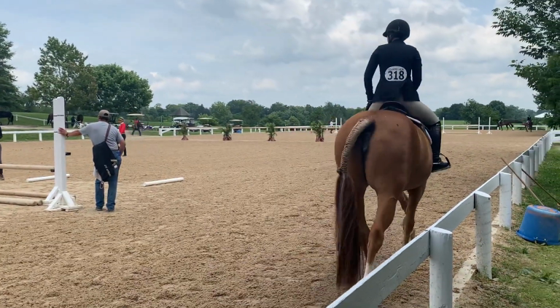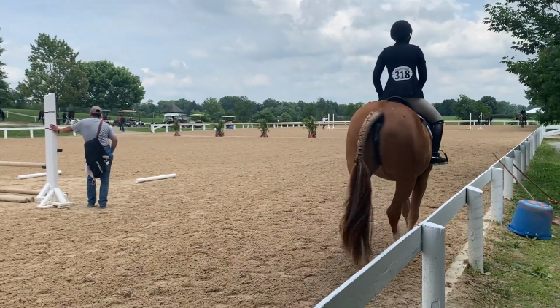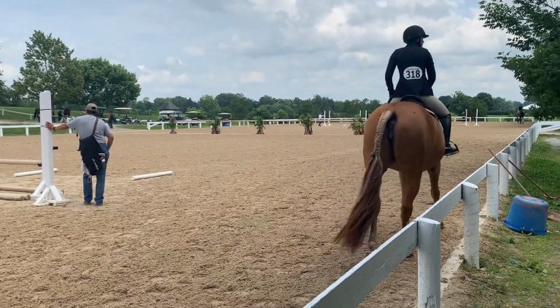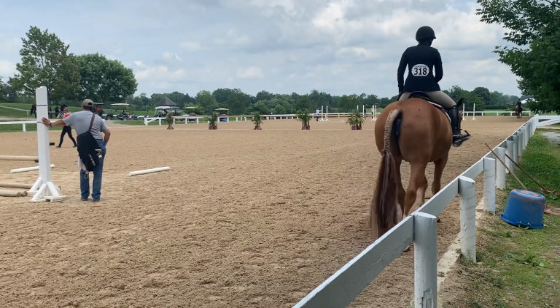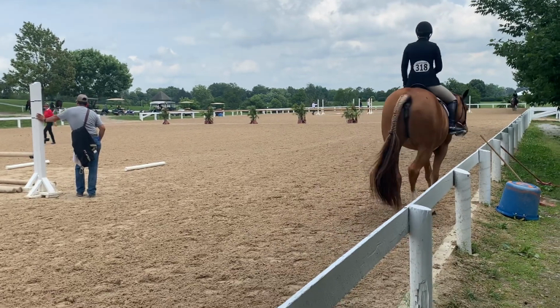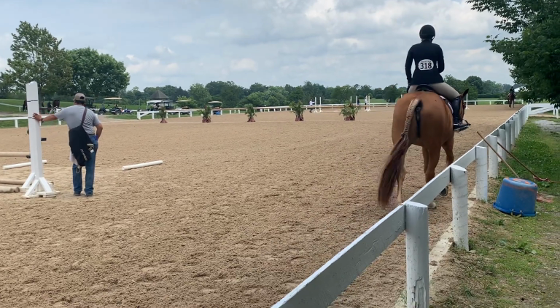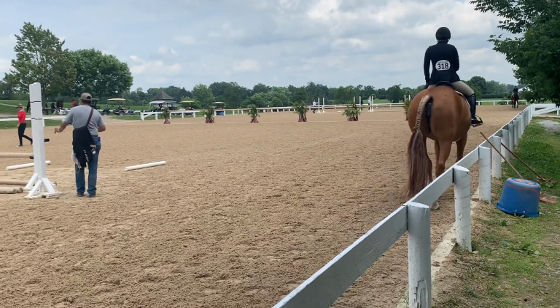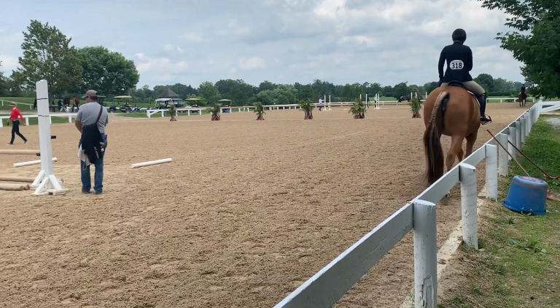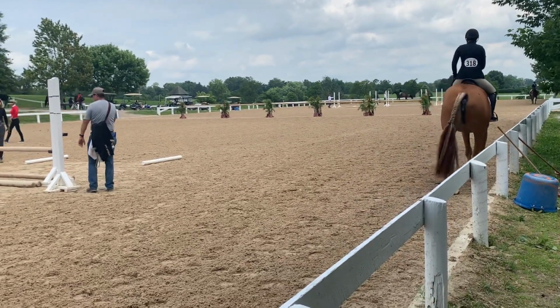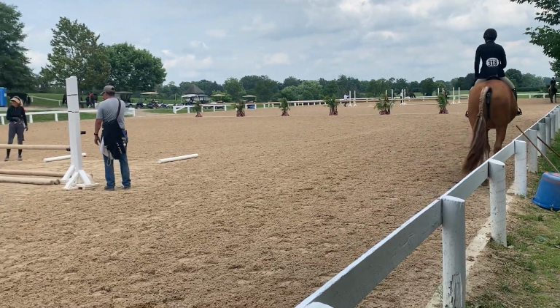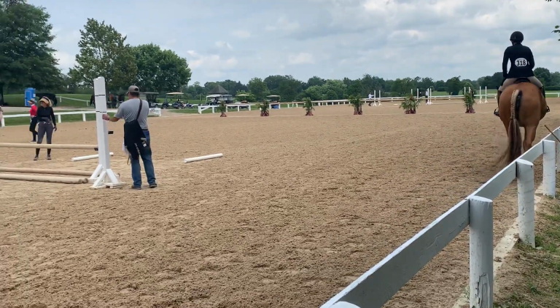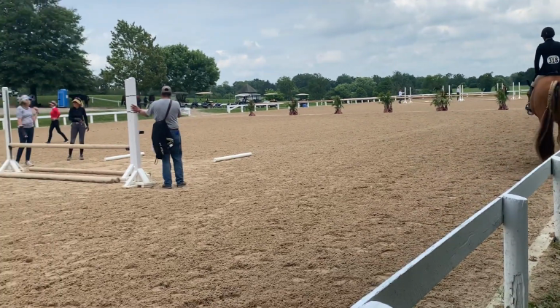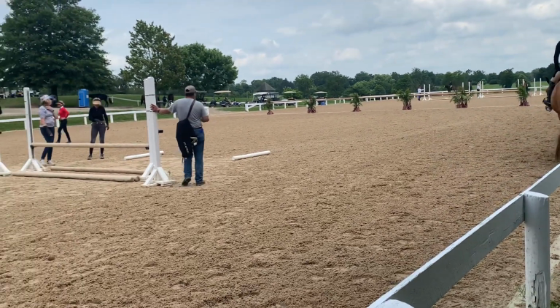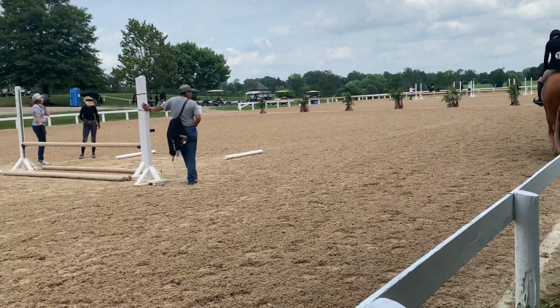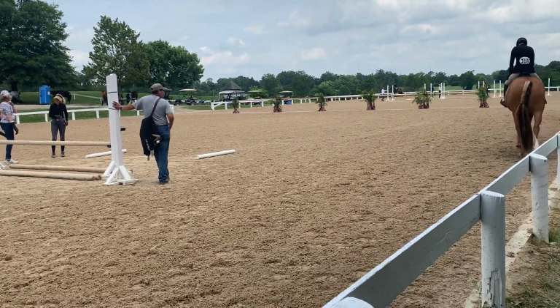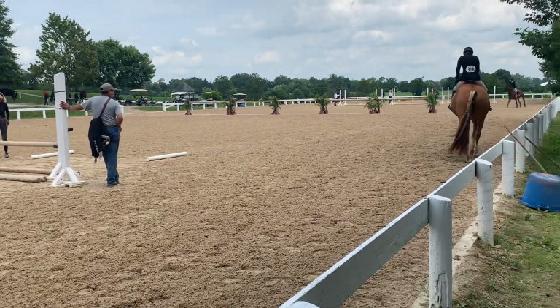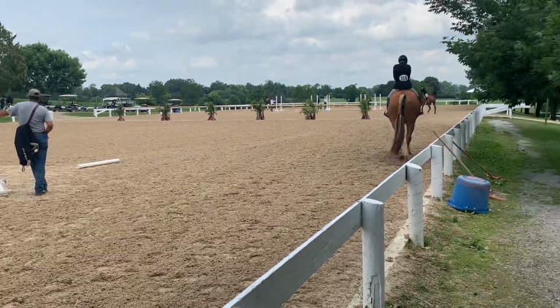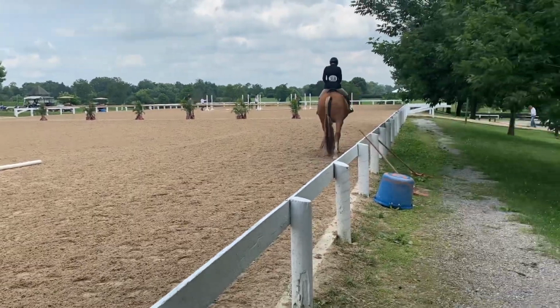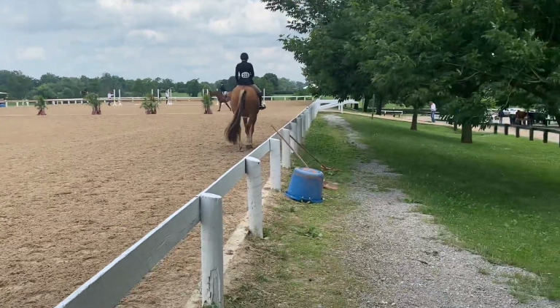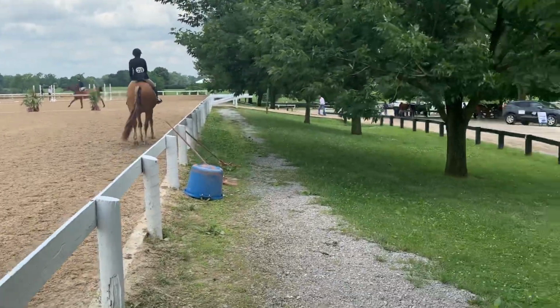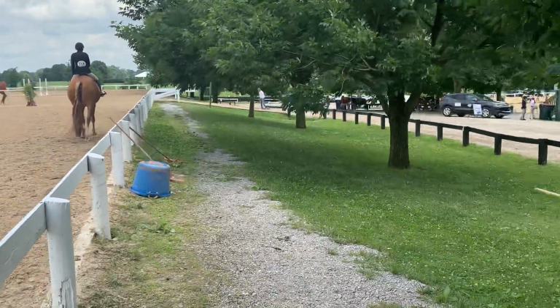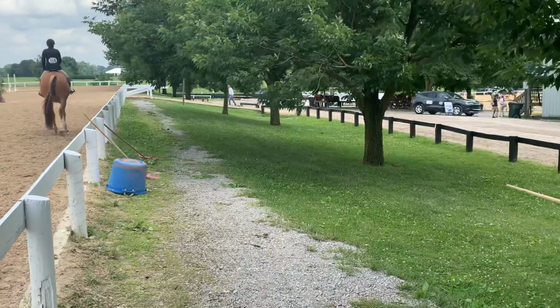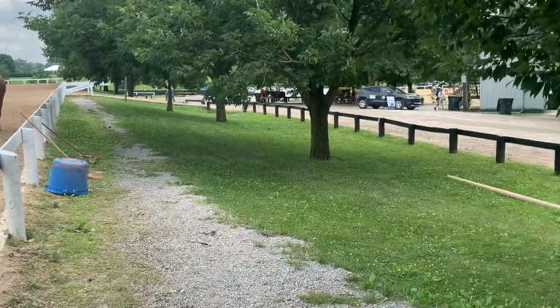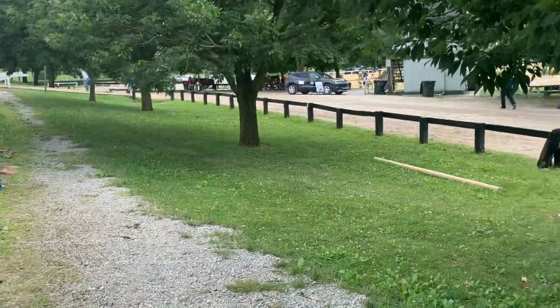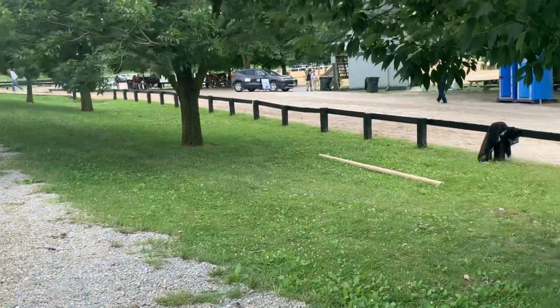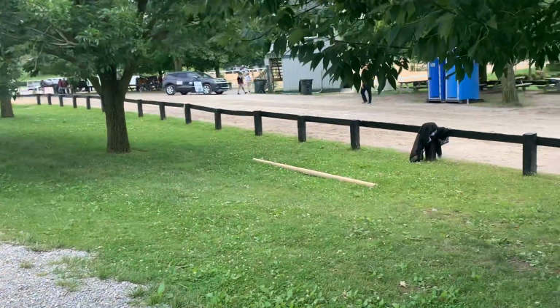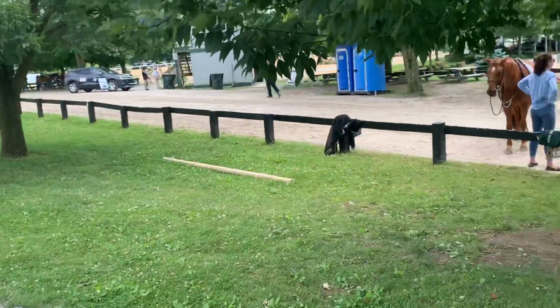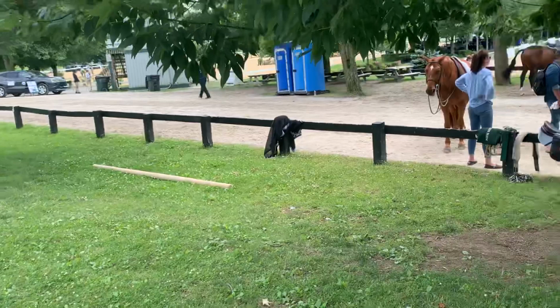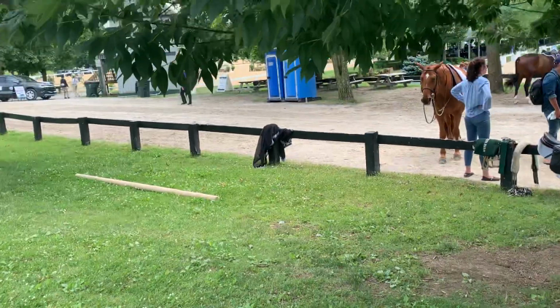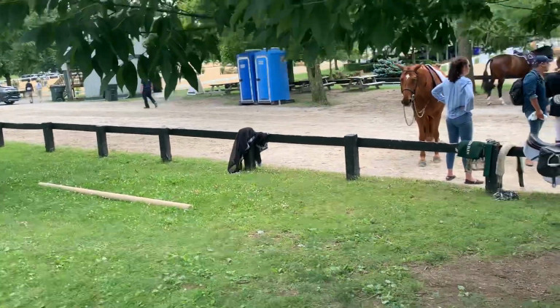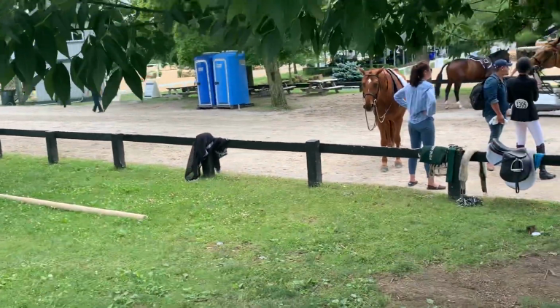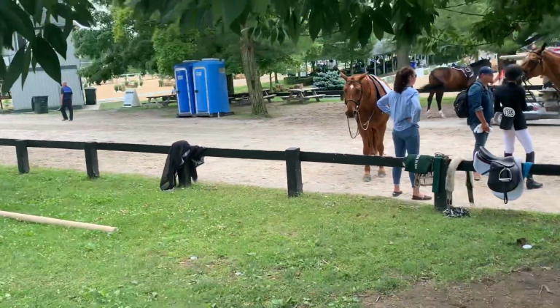I think the cheapest of these beasts is about $100,000. That's the cheapest. You know you're in the land of the rich when the cheap horses are $100,000.